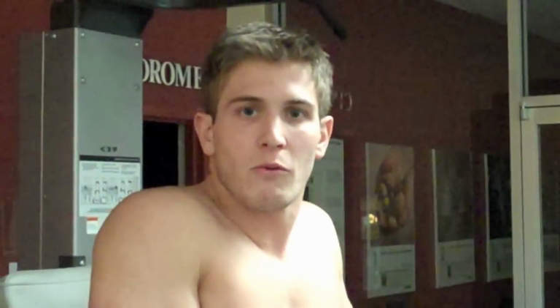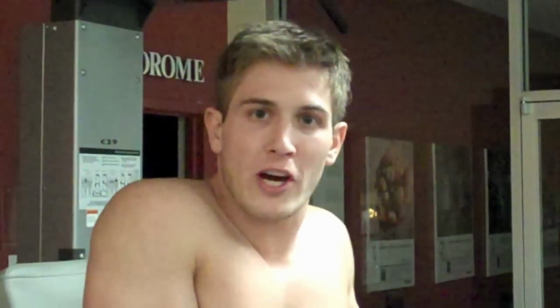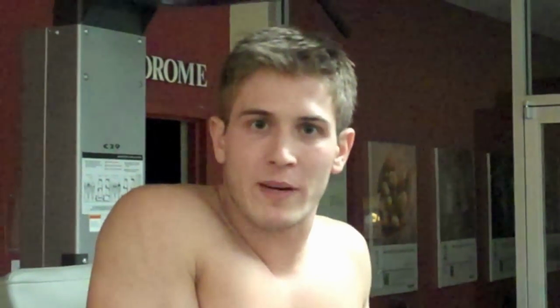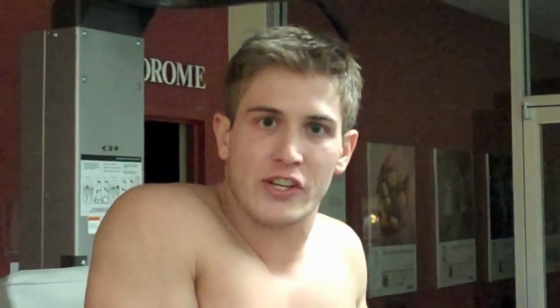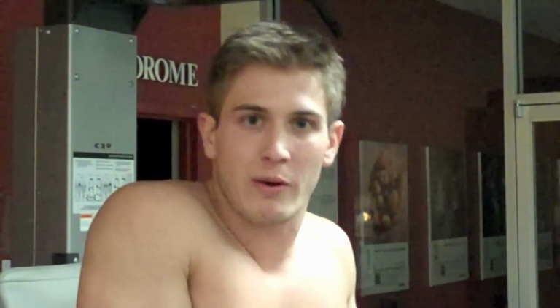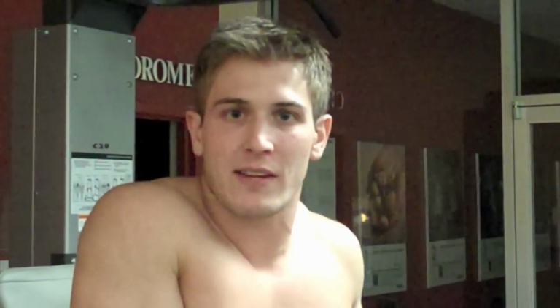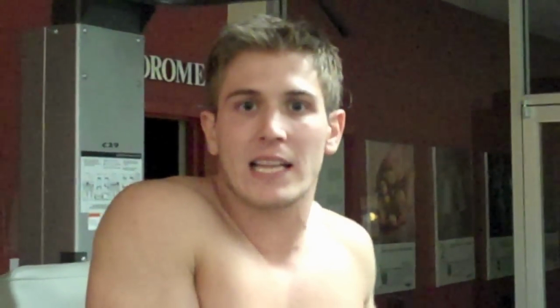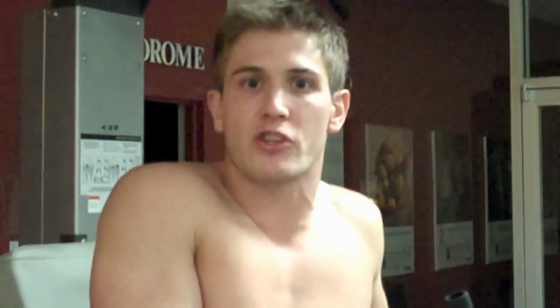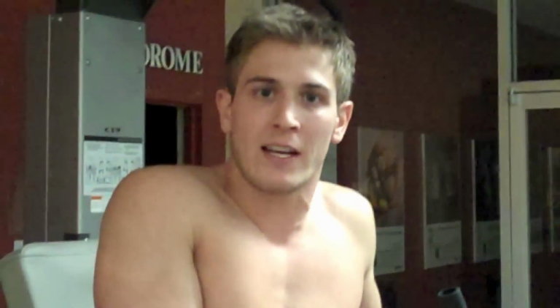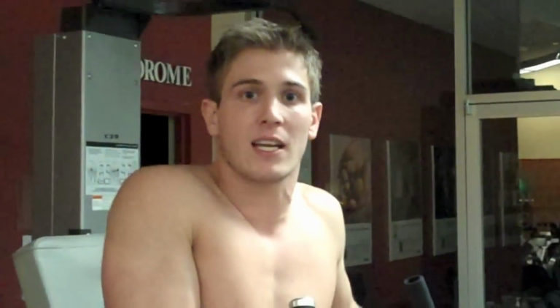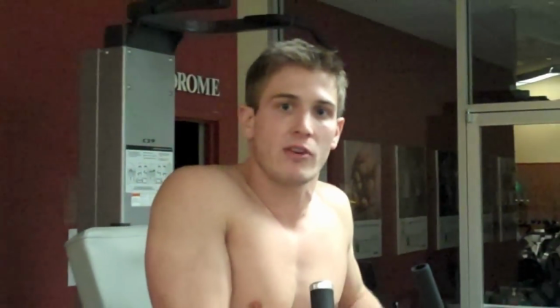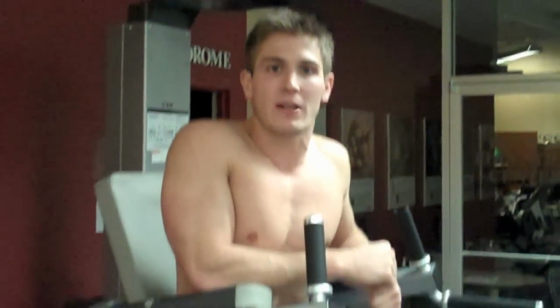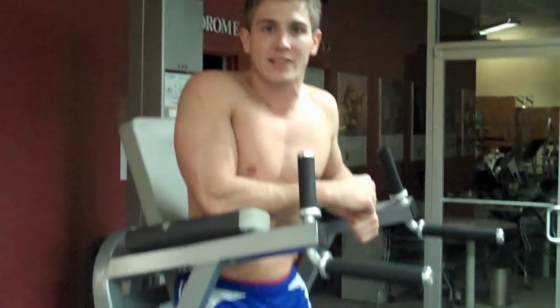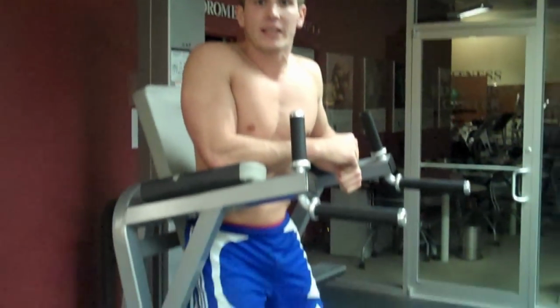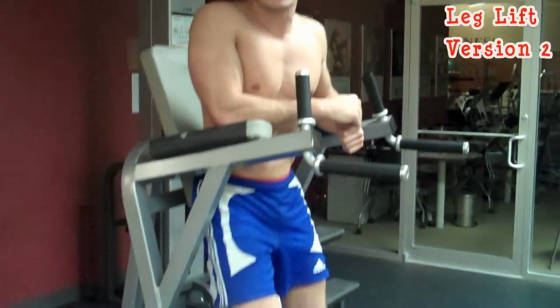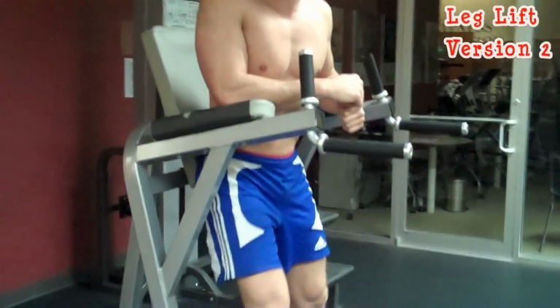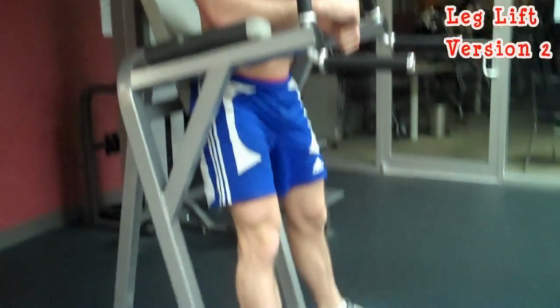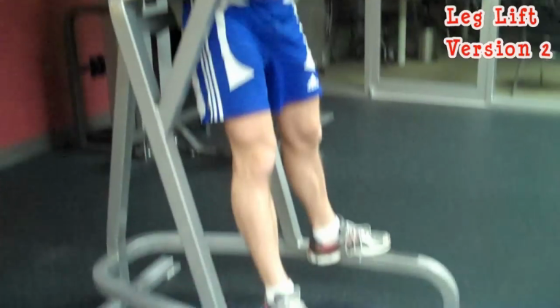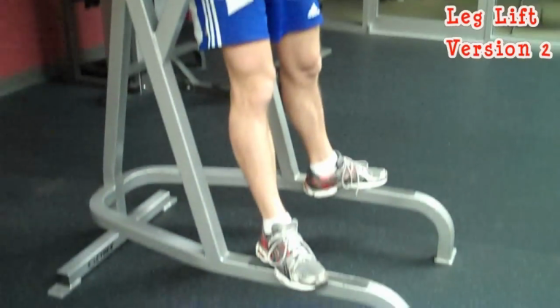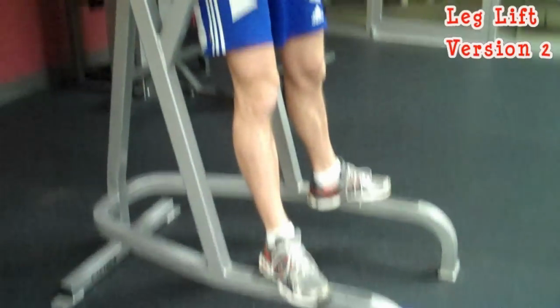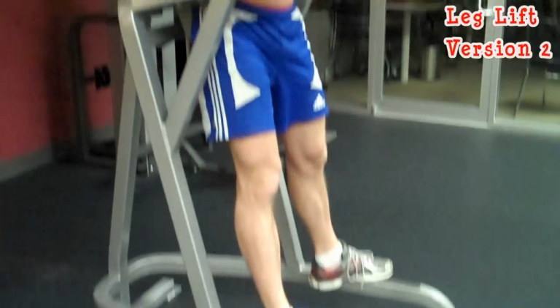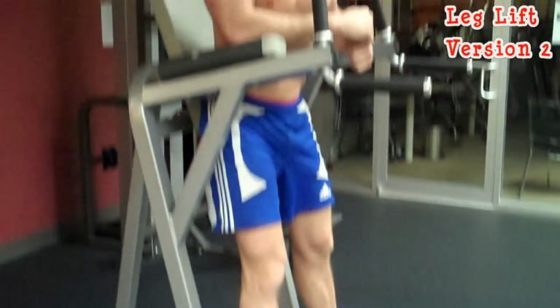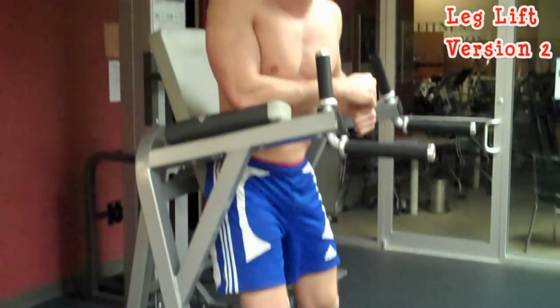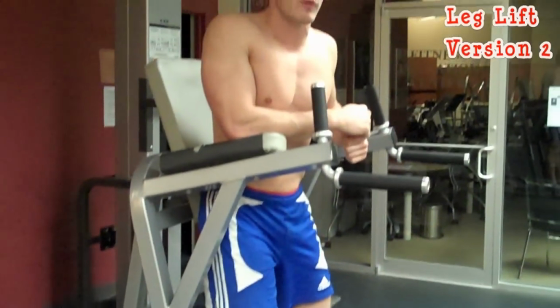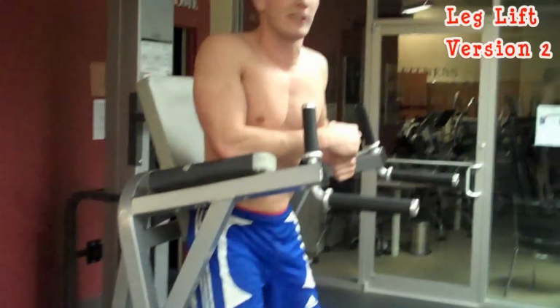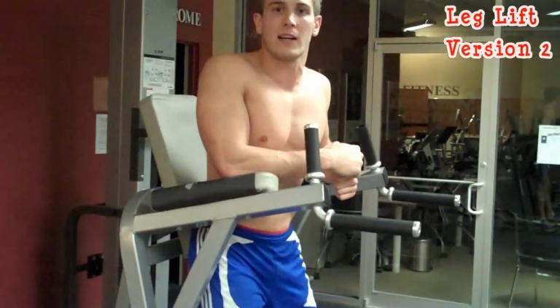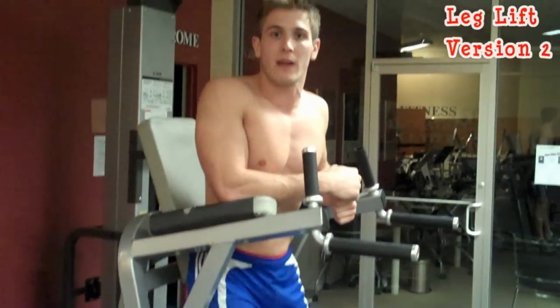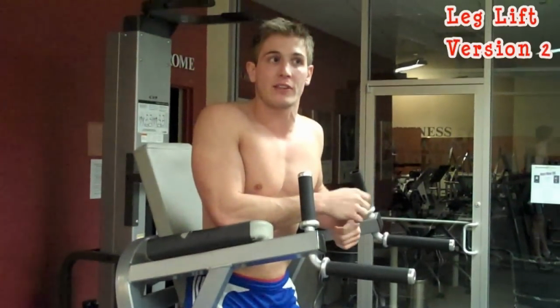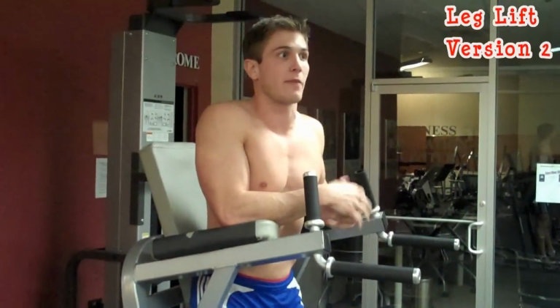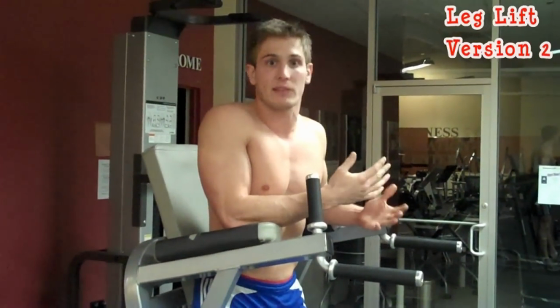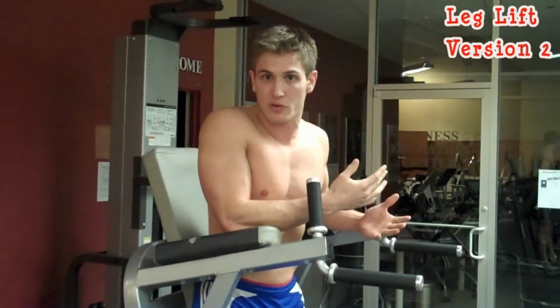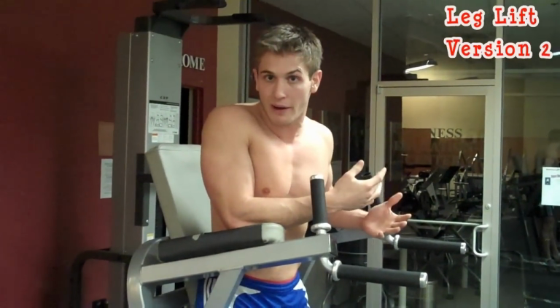What's going on at Hermonation? We're here at the leg lift machine and I'm going to demonstrate for you guys leg lifts version 2. It's a more advanced way to do leg lifts, obviously from leg lifts version 1.